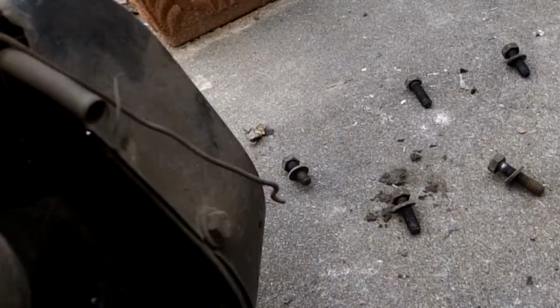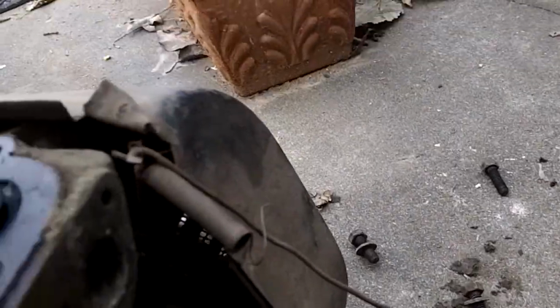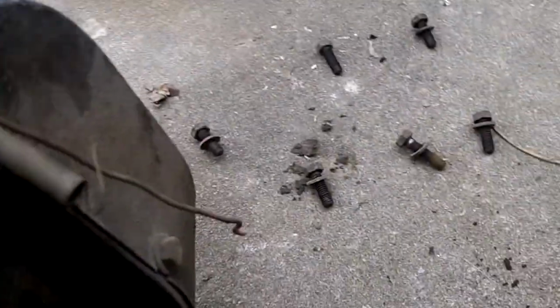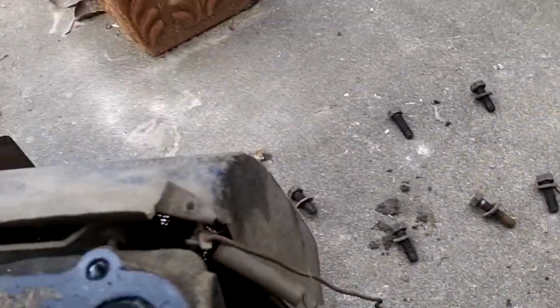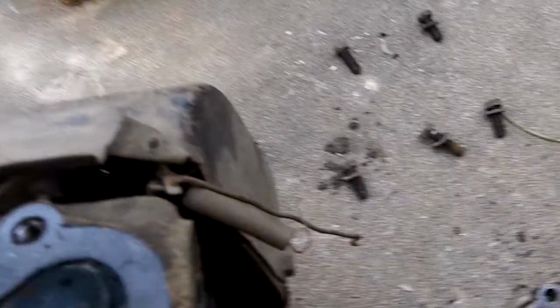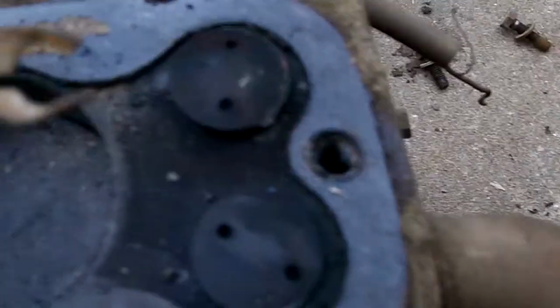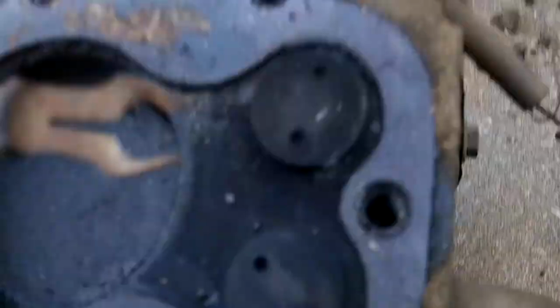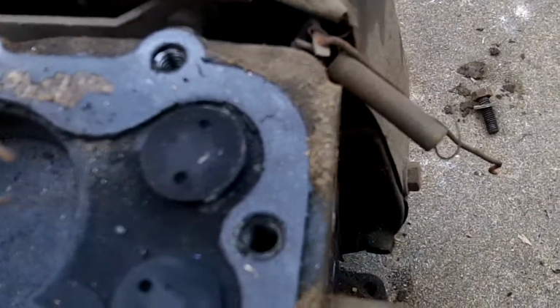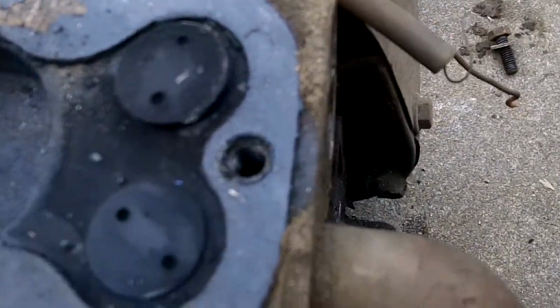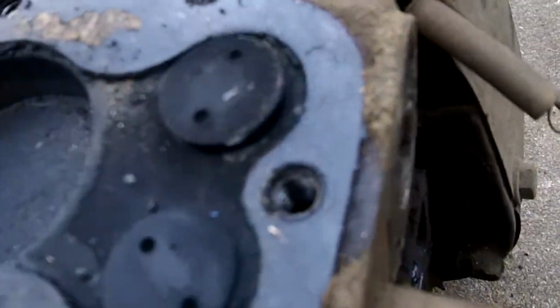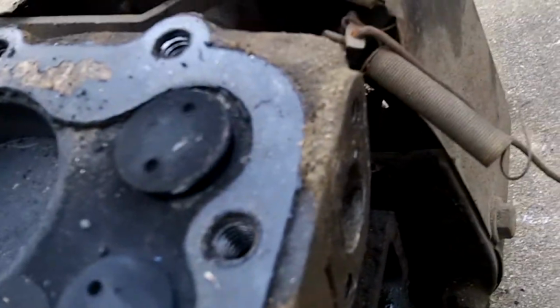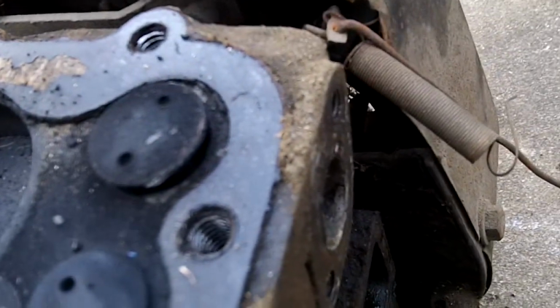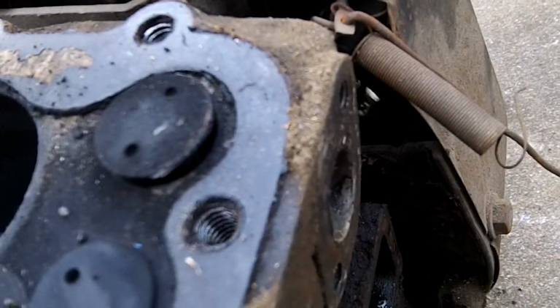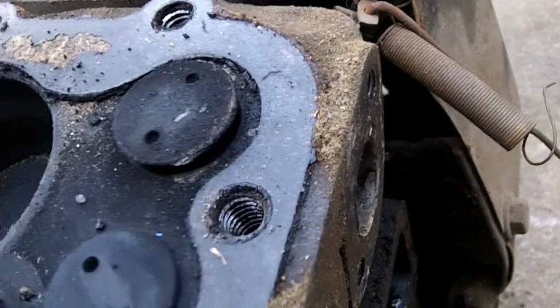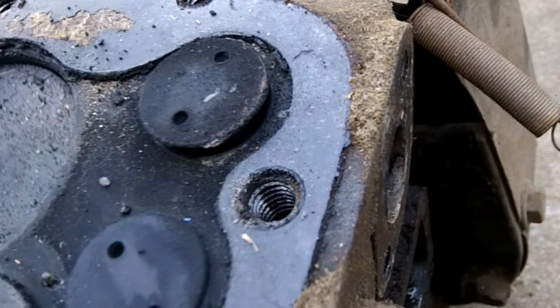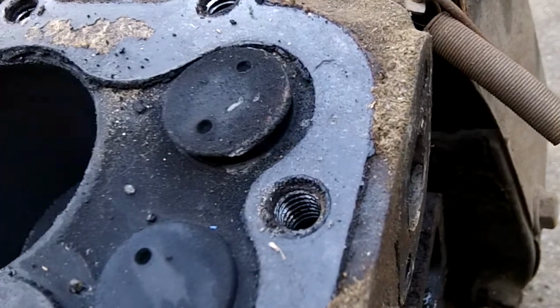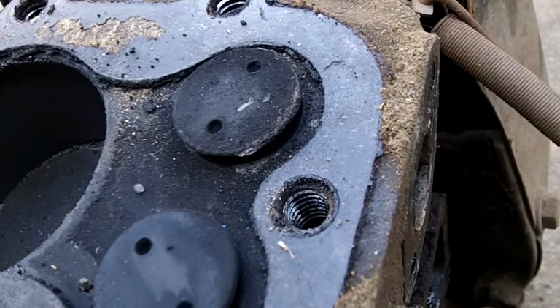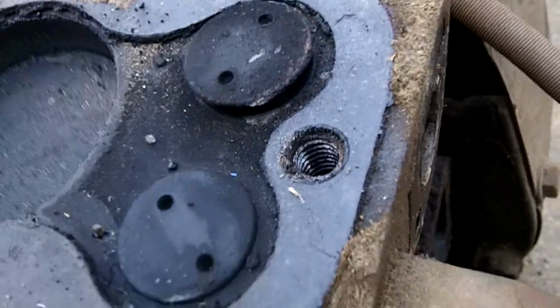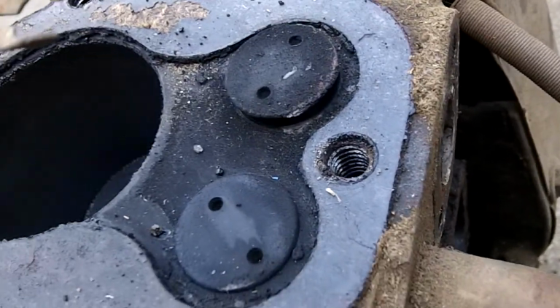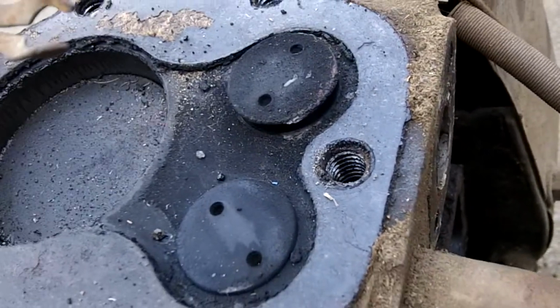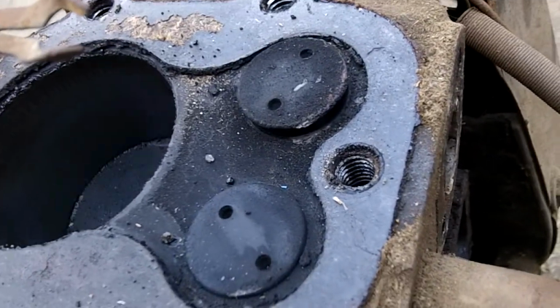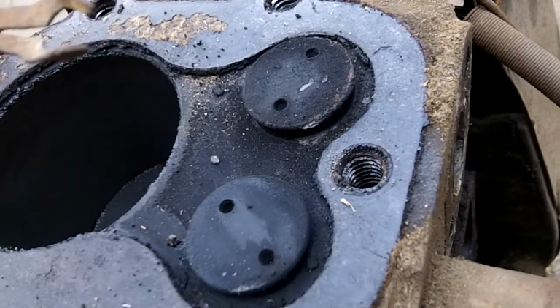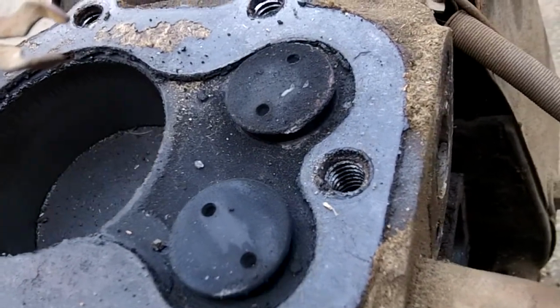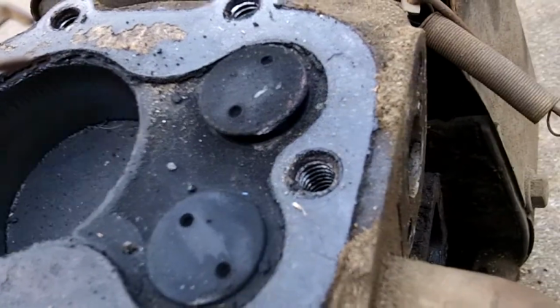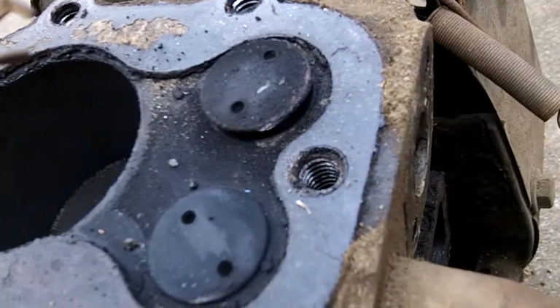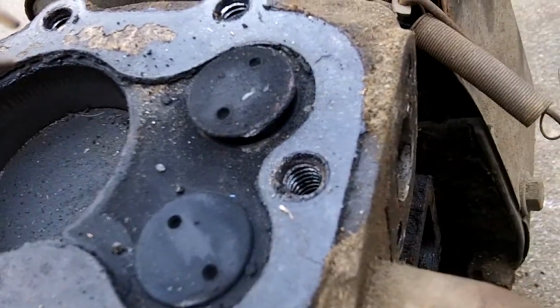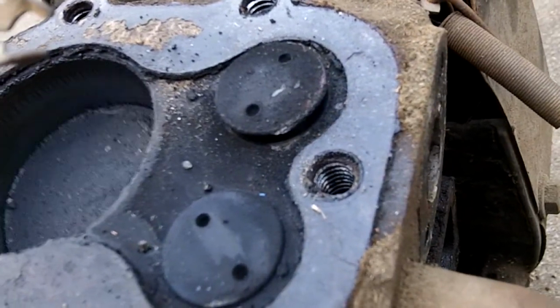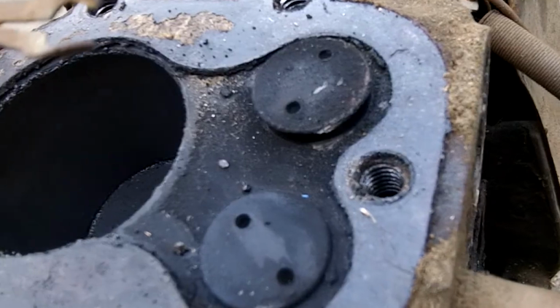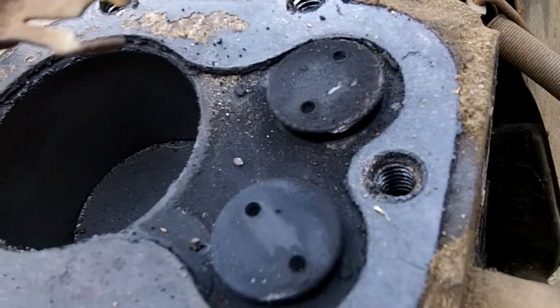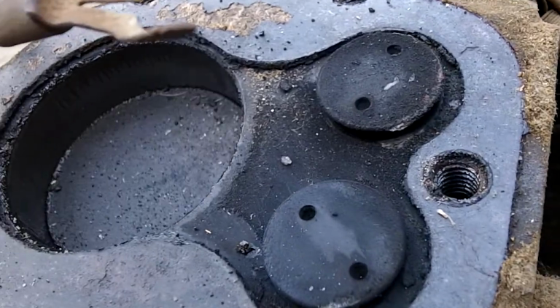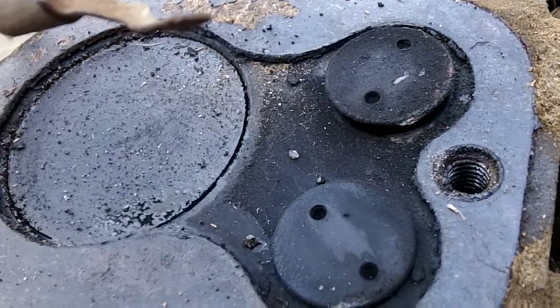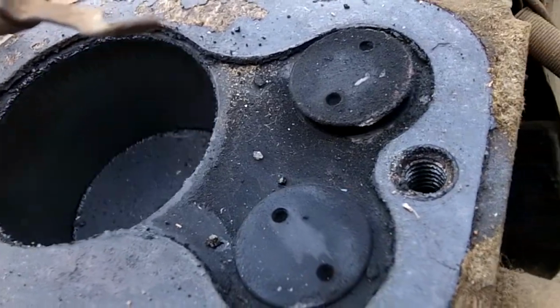Looks pretty good. So the intake valve was stuck open — I thought it was the exhaust, but it's not. You can see it turns over. Got to do the valve and port job on this. Fit together, it should run.